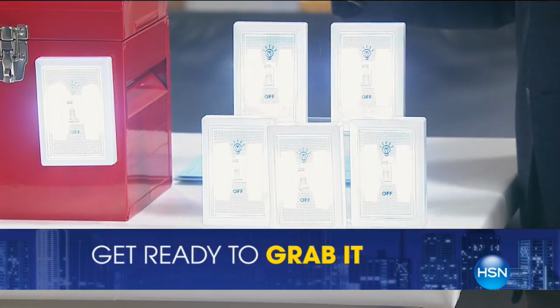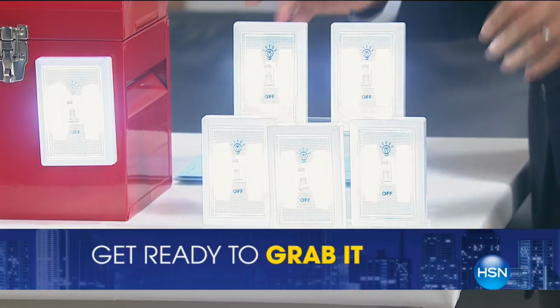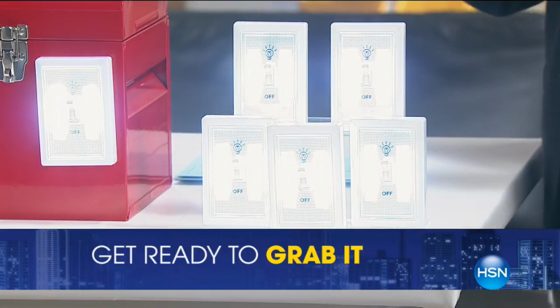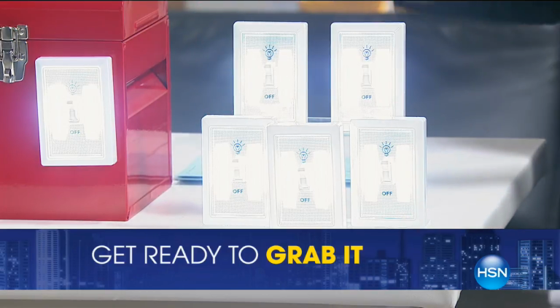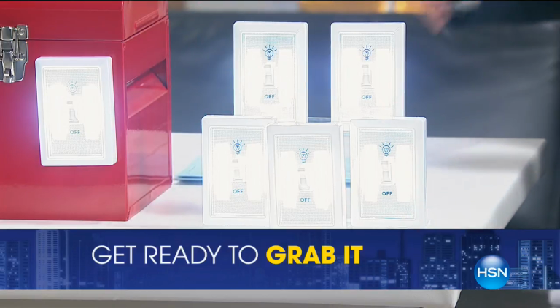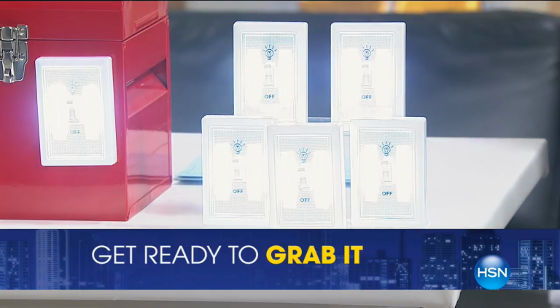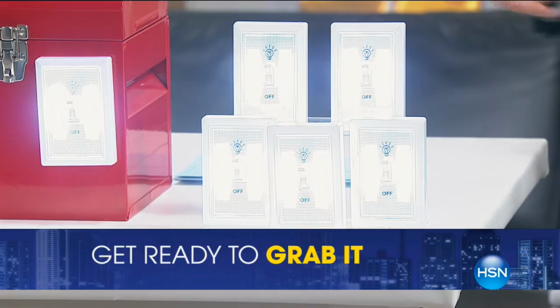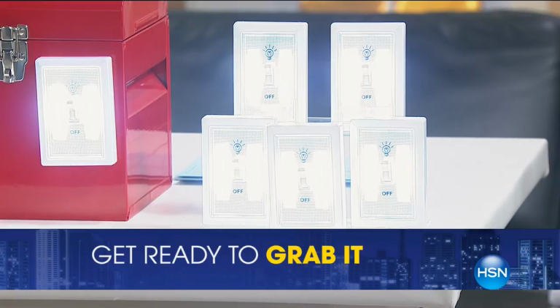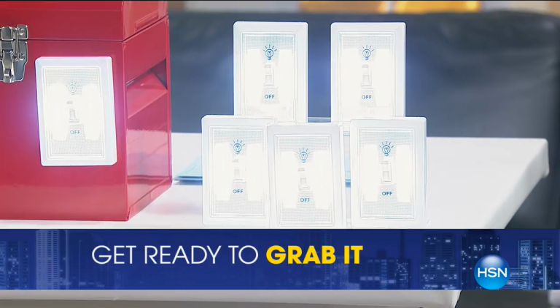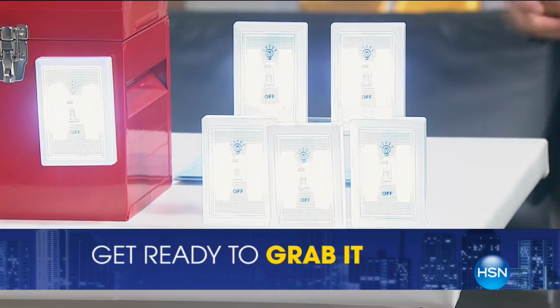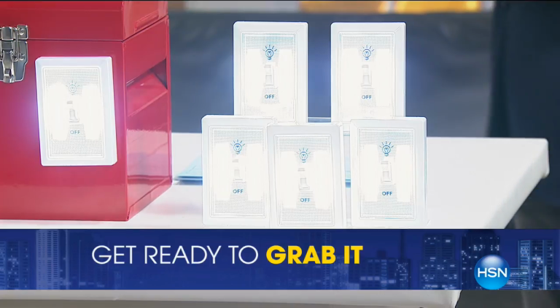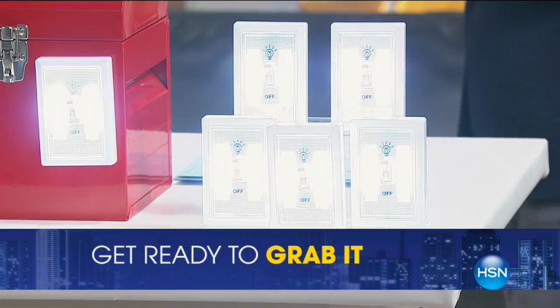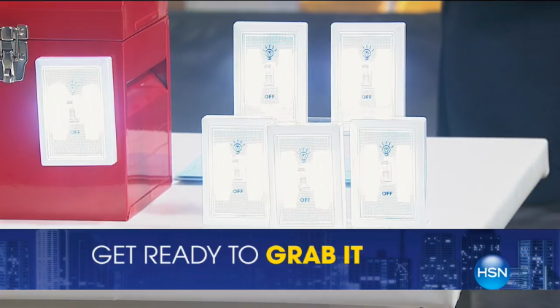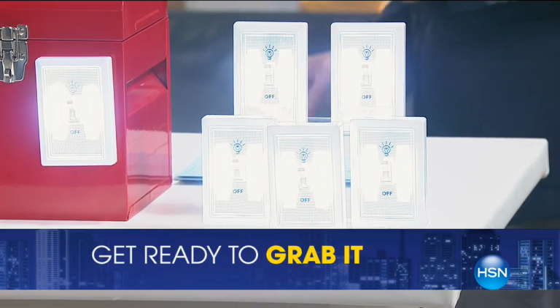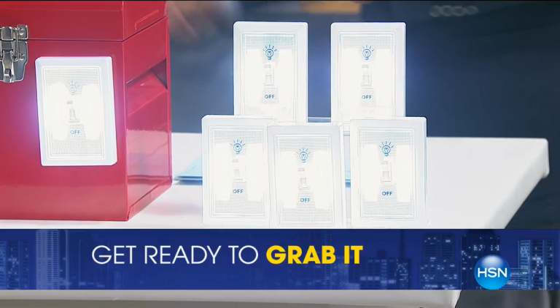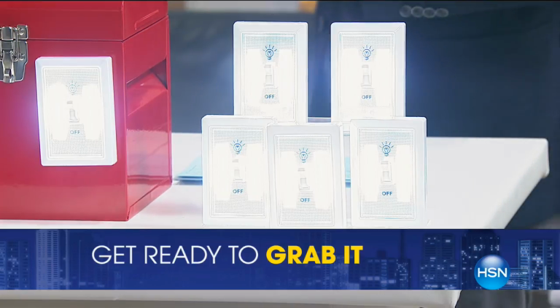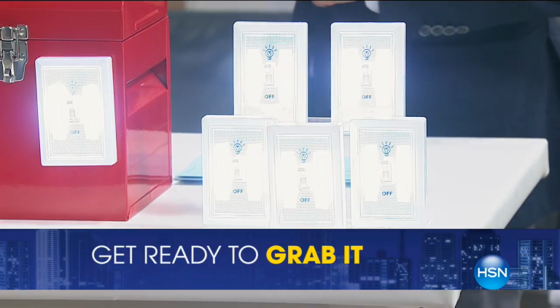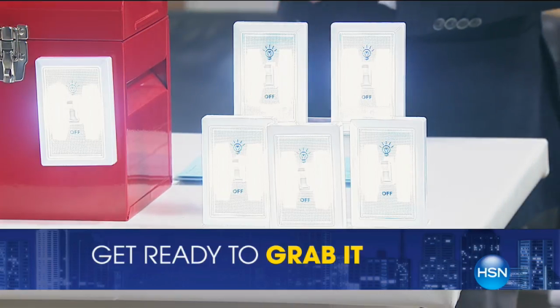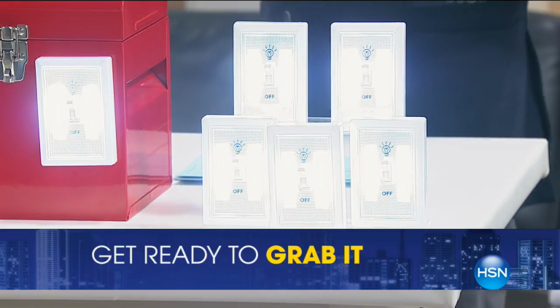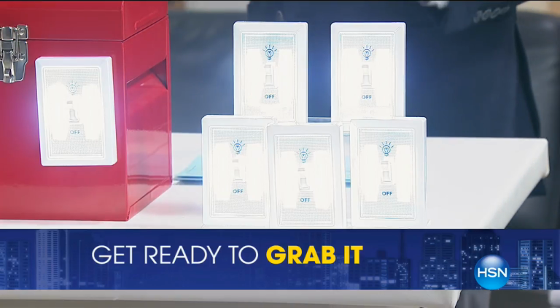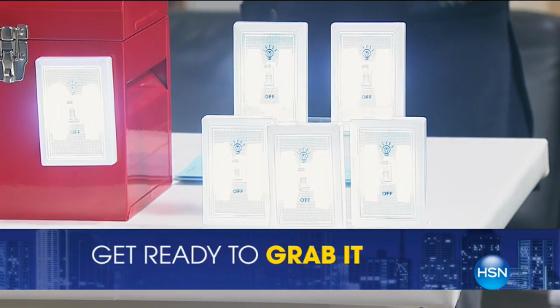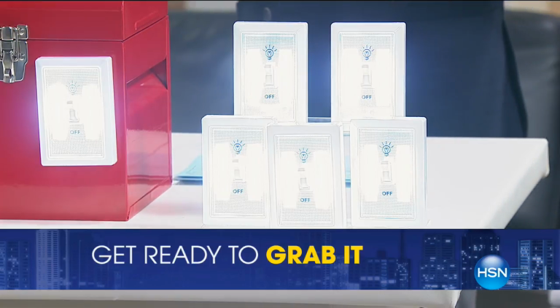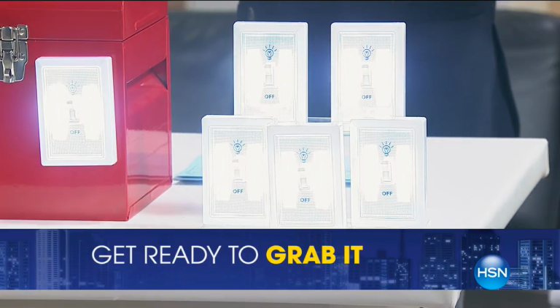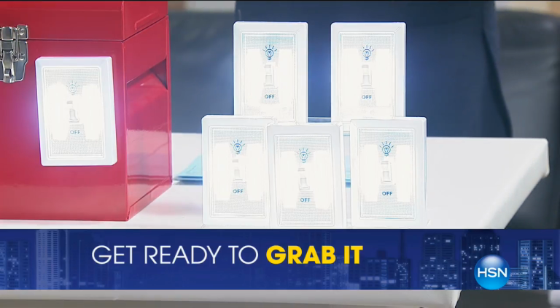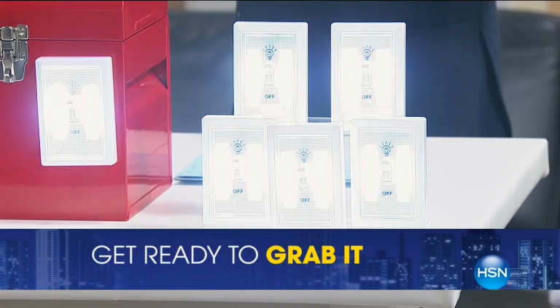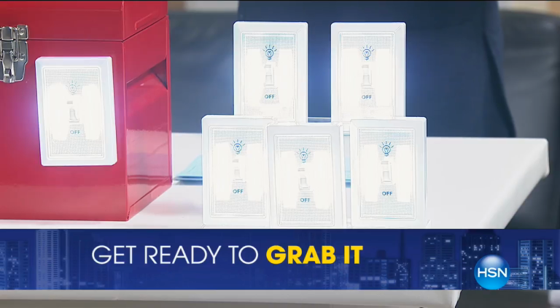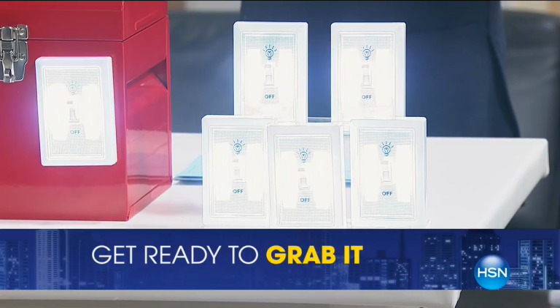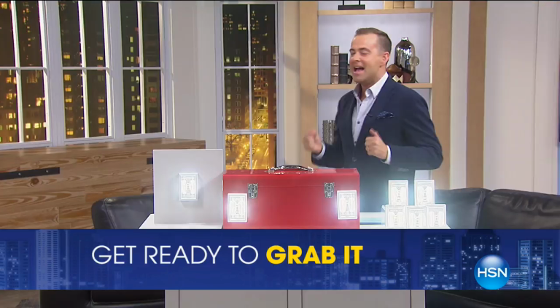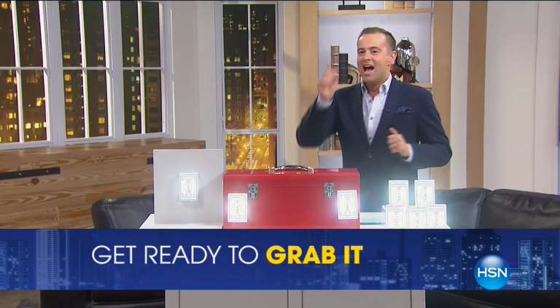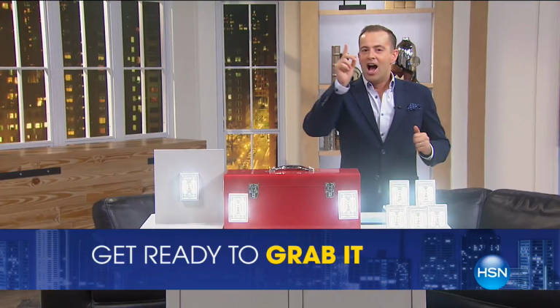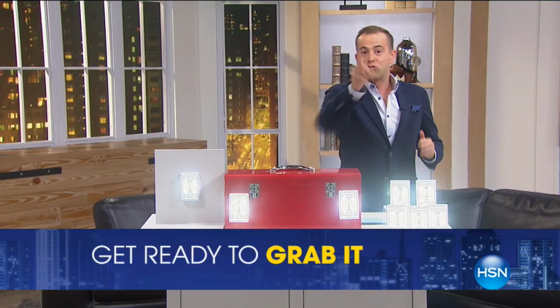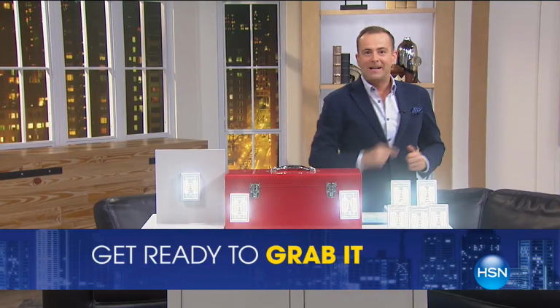Lowest price, best price, biggest value ever. On your marks, five minutes, get set, and let's grab it.